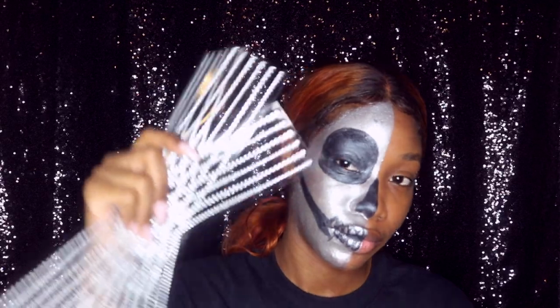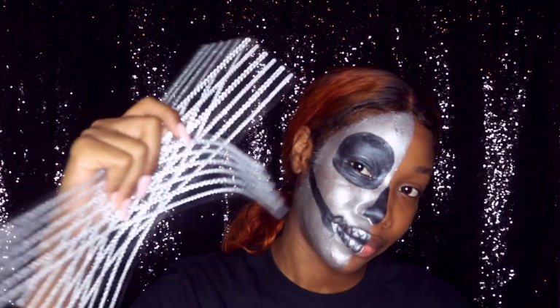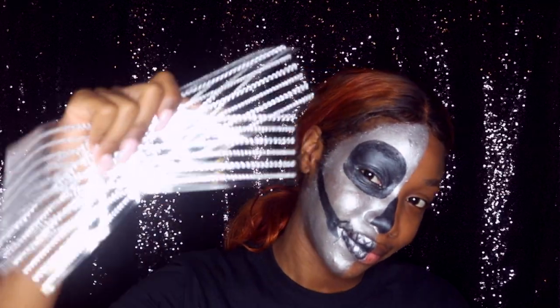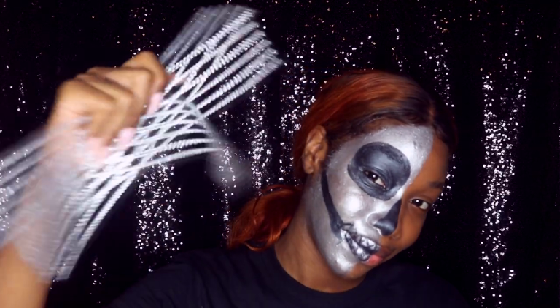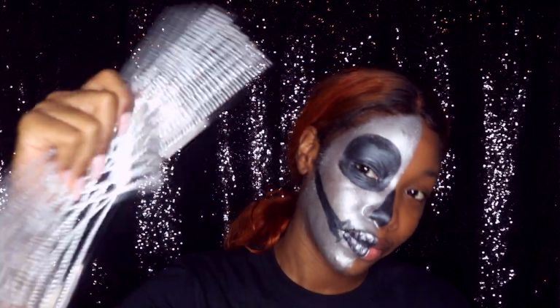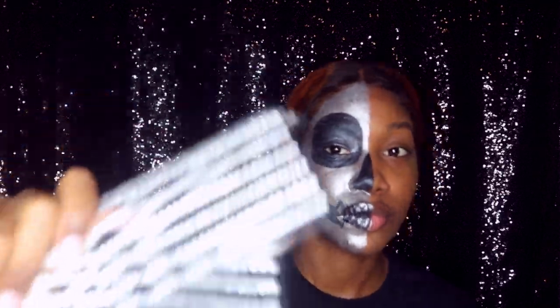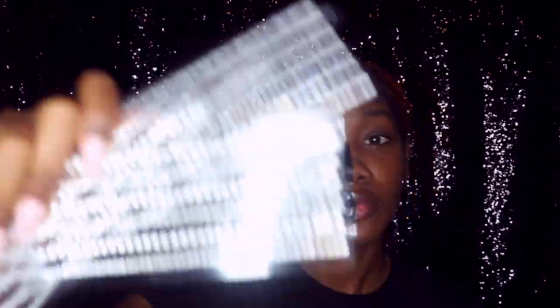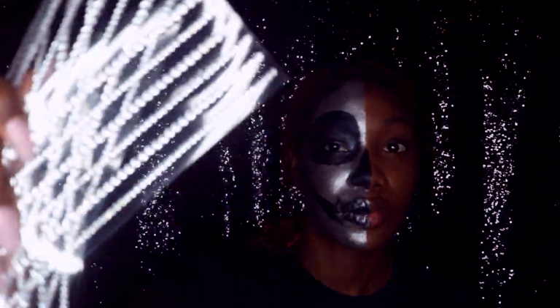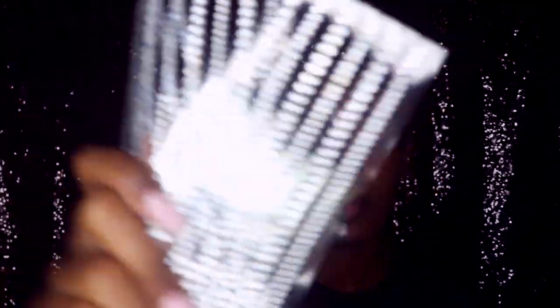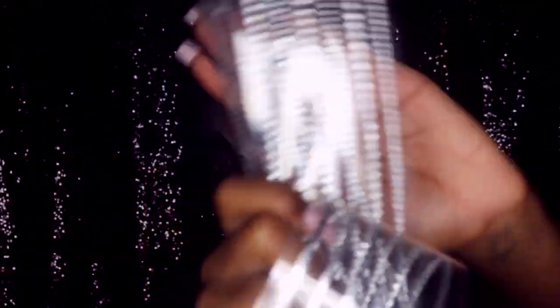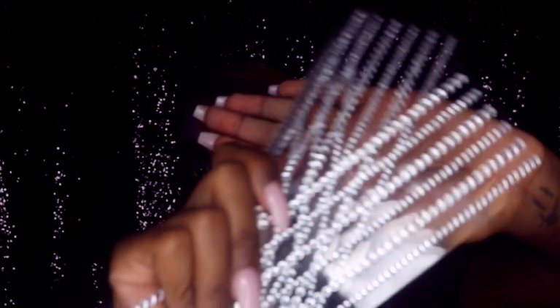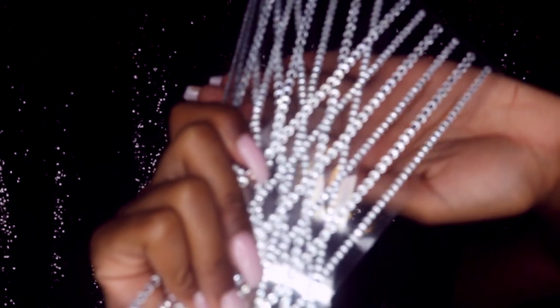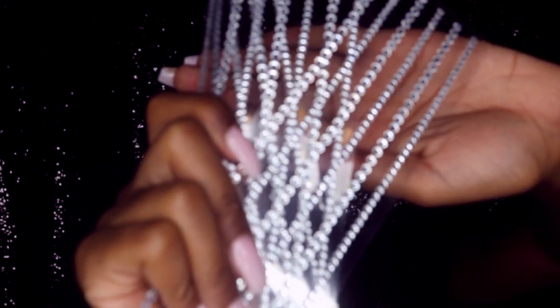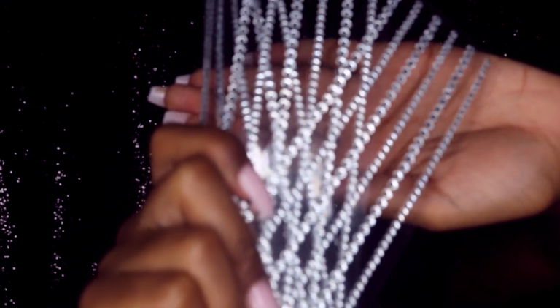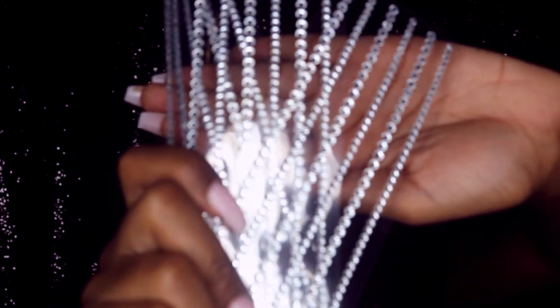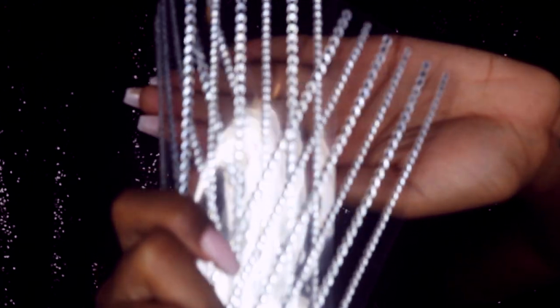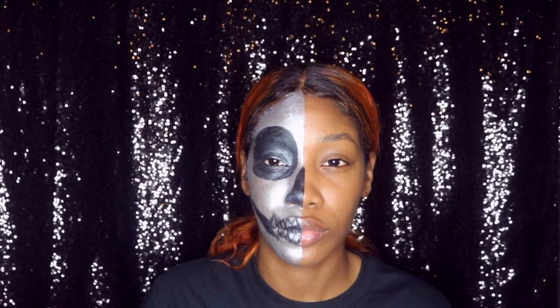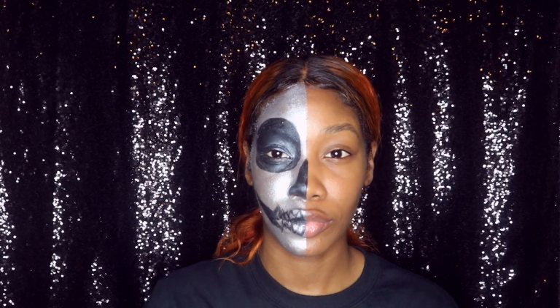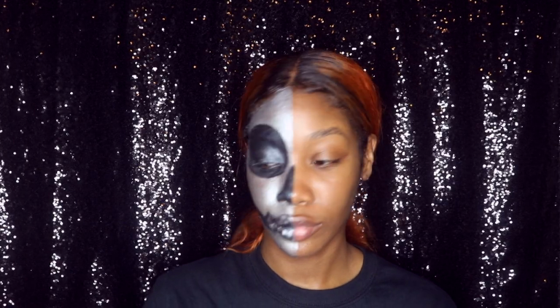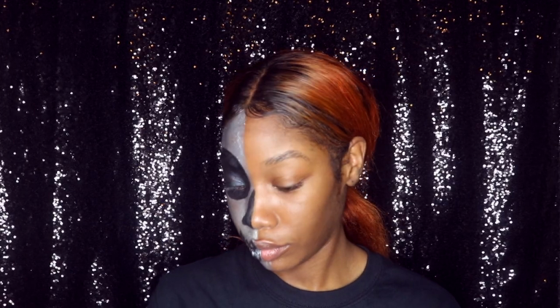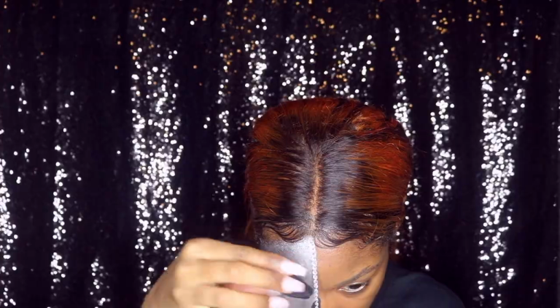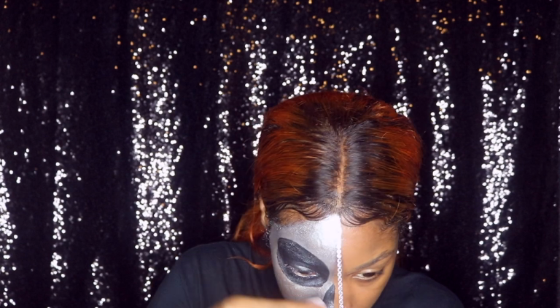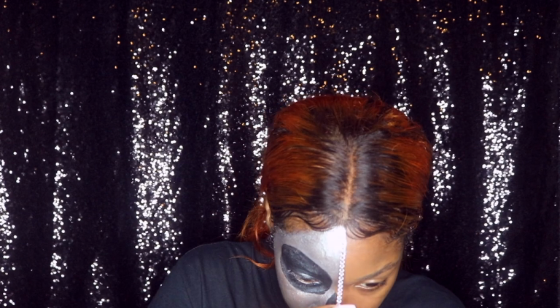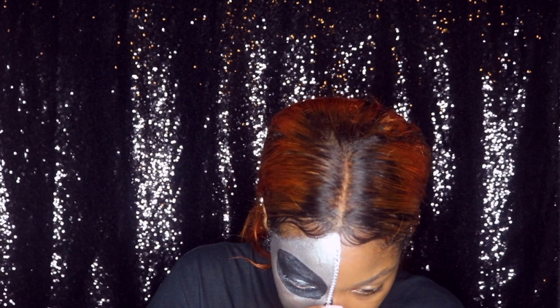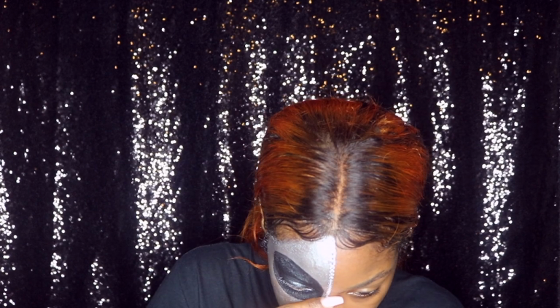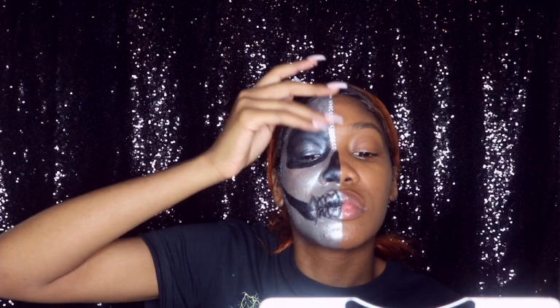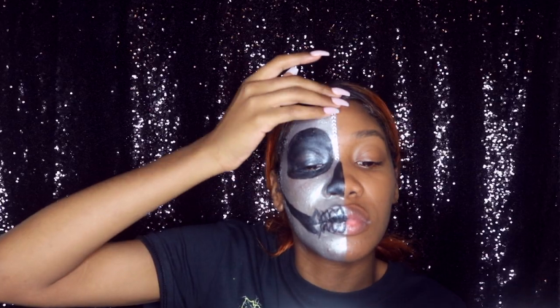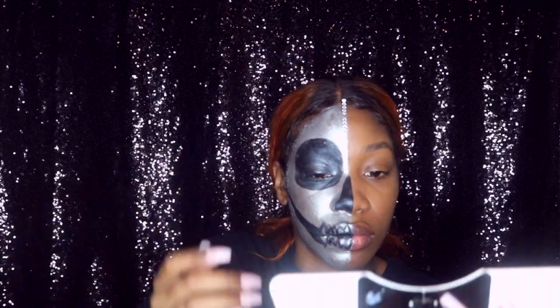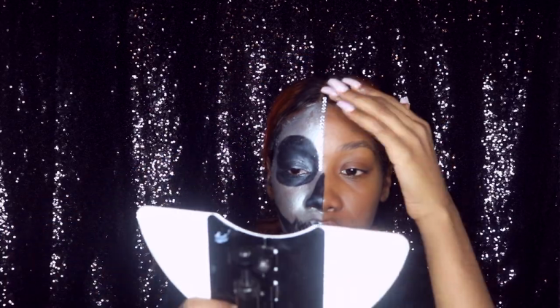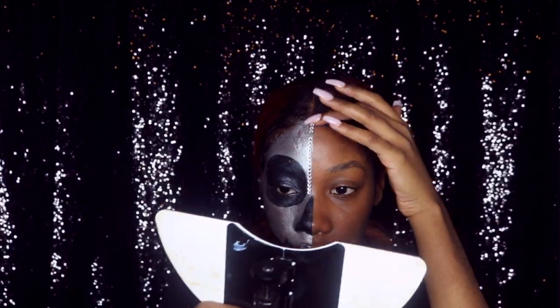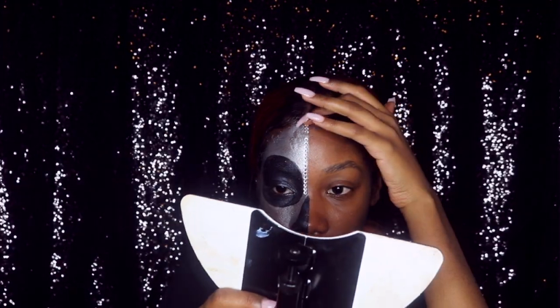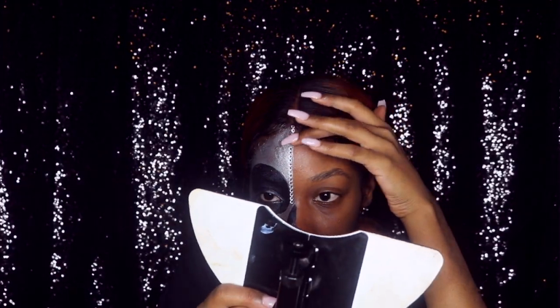These diamonds I got from Michaels. I would suggest you guys find something a little bit more strong because these diamonds weren't really holding. I had to literally put some glue on them.